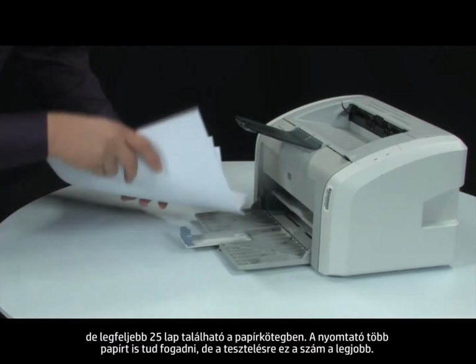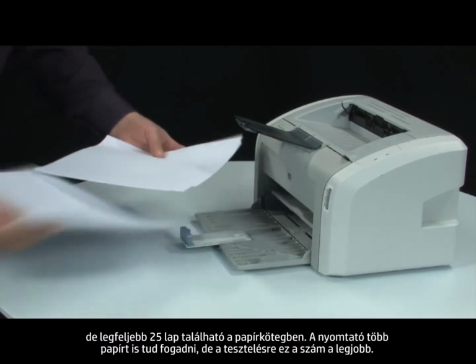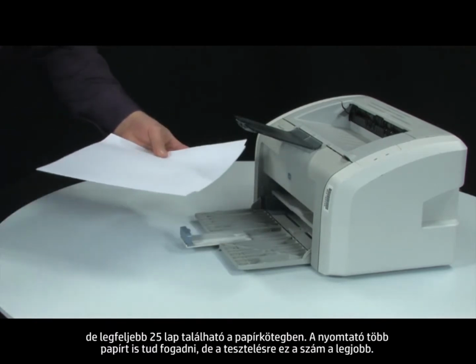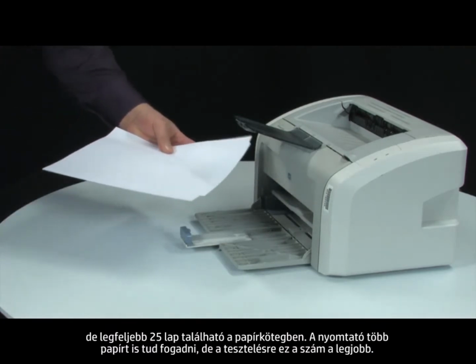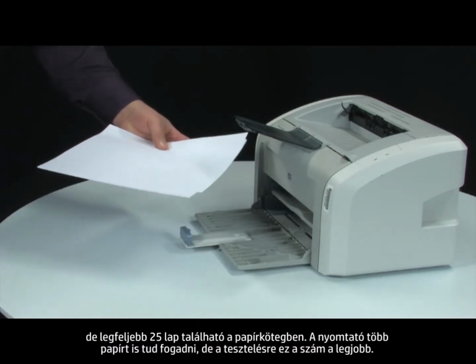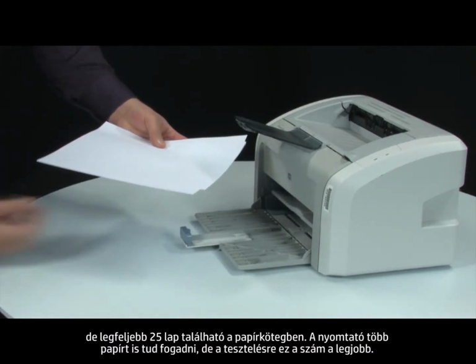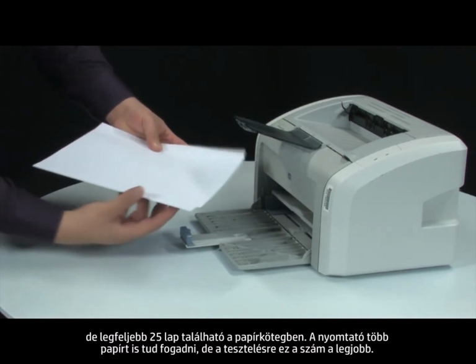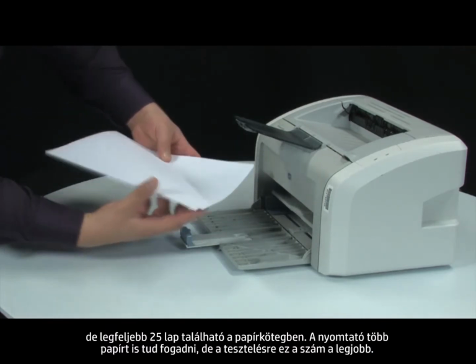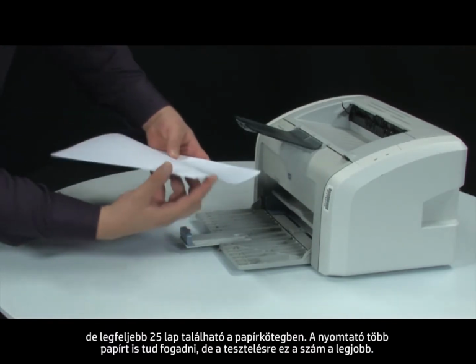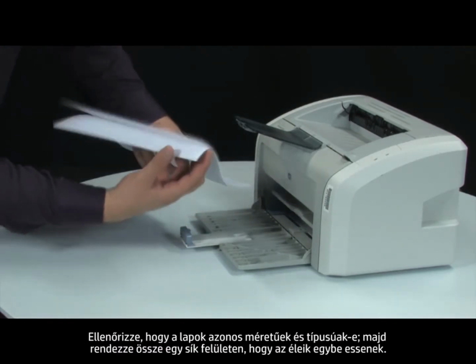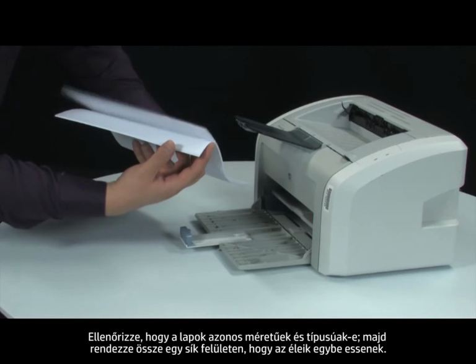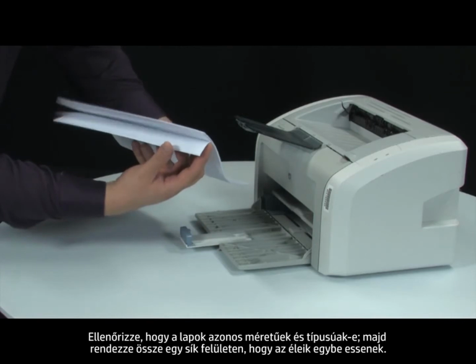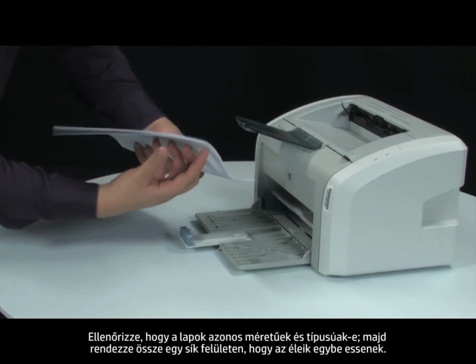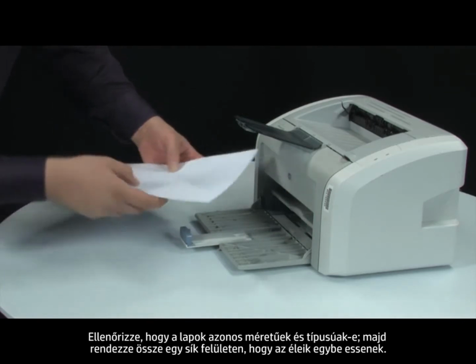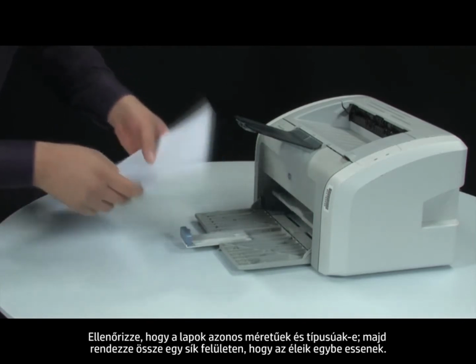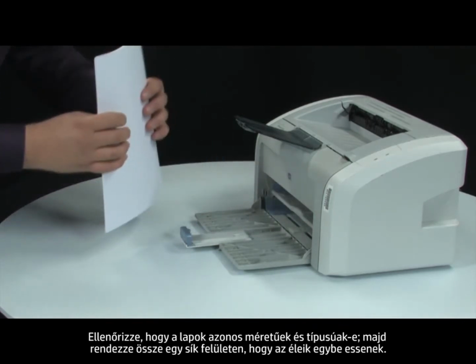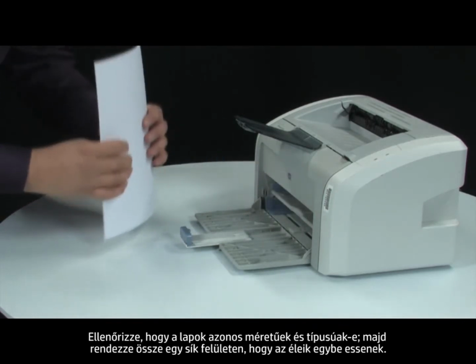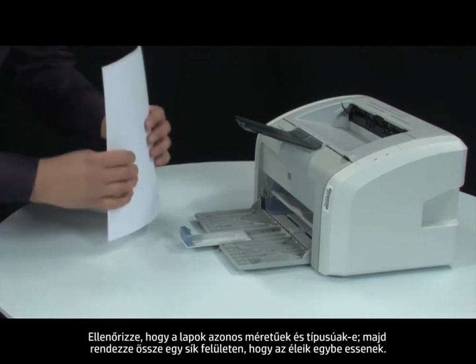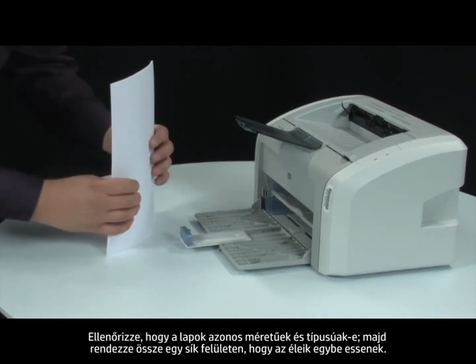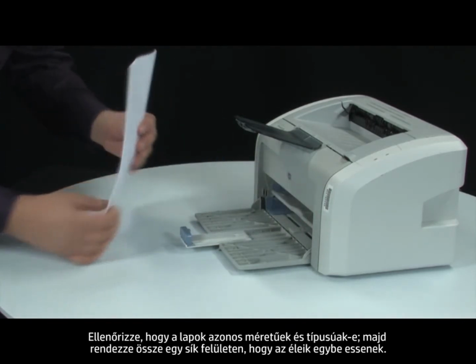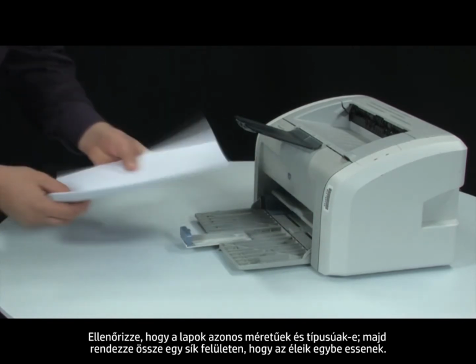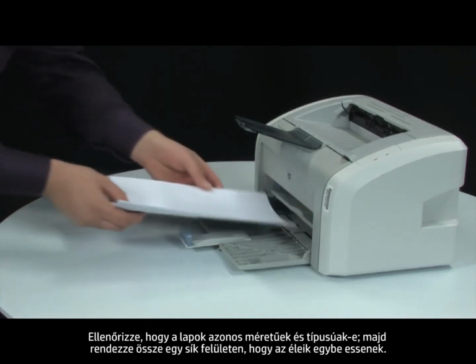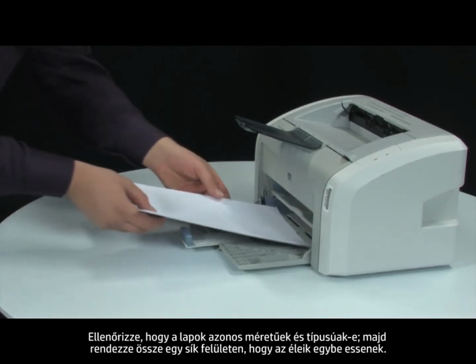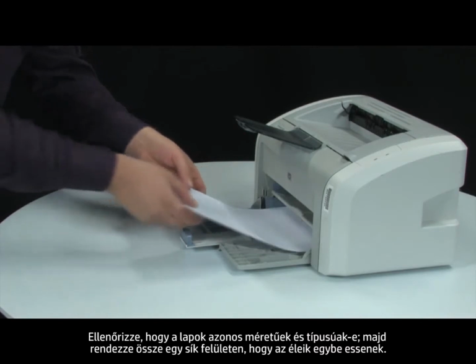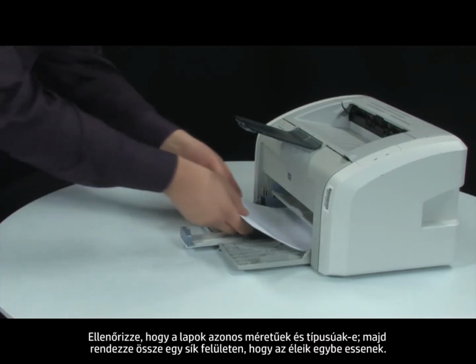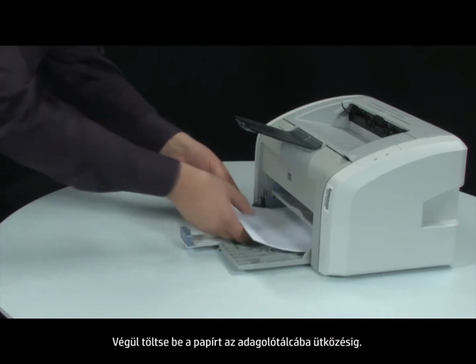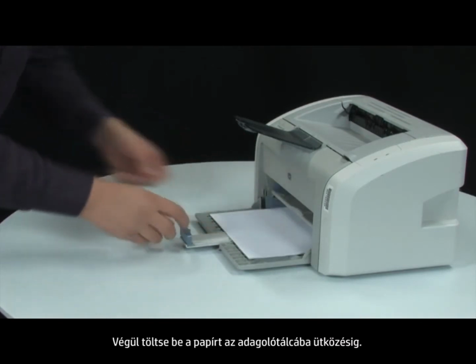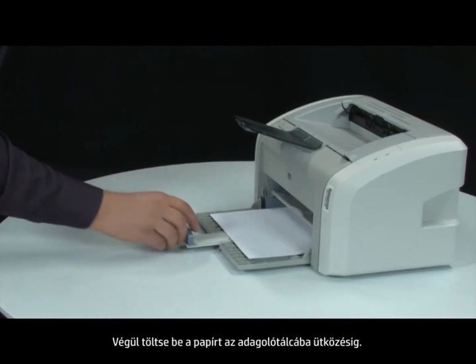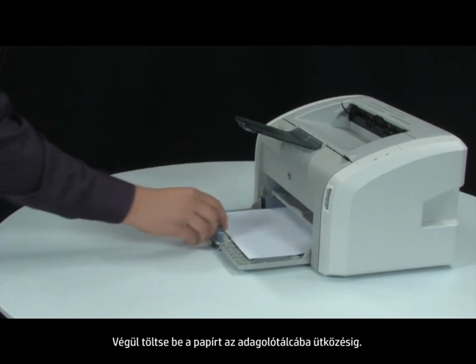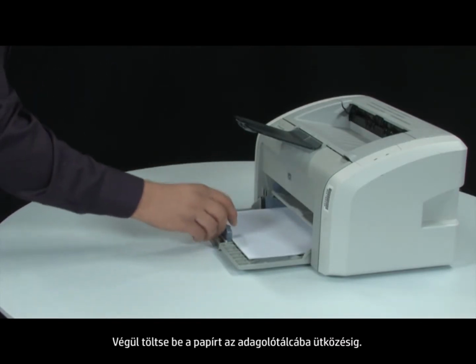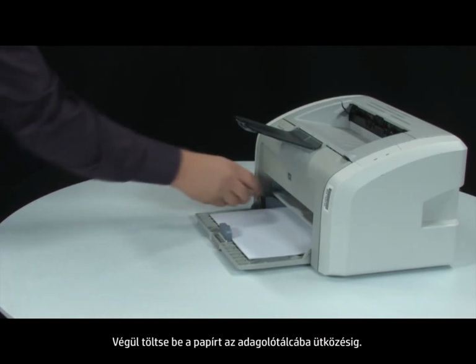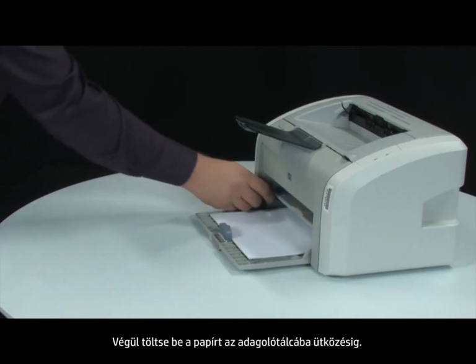The printer can hold more sheets of paper, but this number is best for testing. Make sure all the paper is the same size and type, then tap it on a flat surface to get the edges perfectly aligned. Finally, load paper into the input tray until it stops.